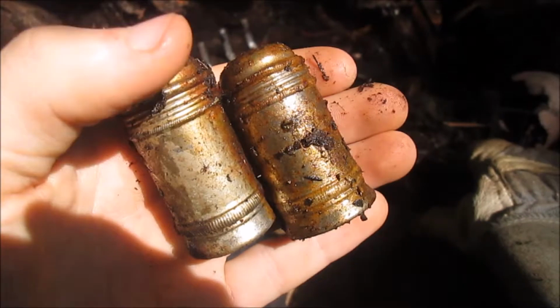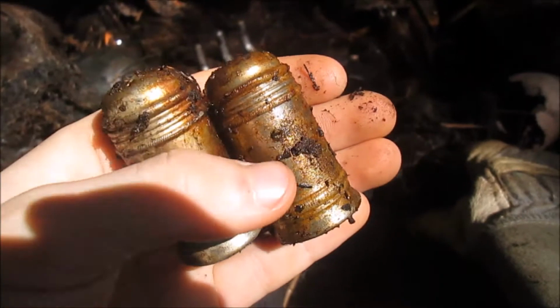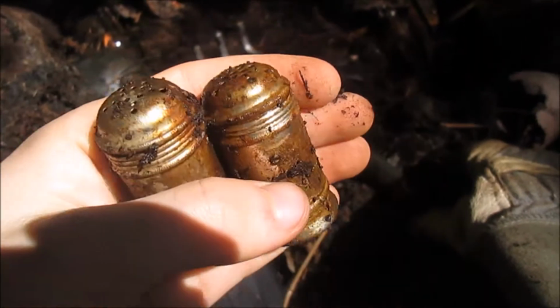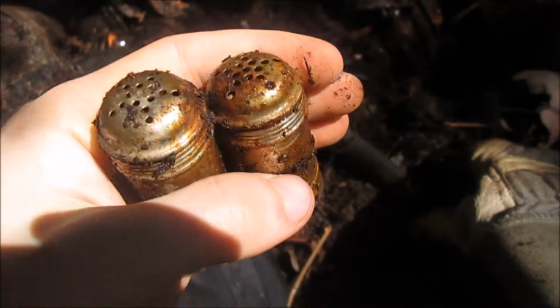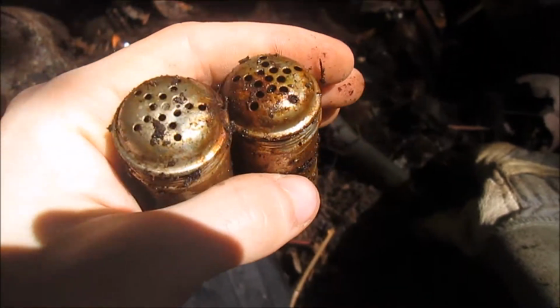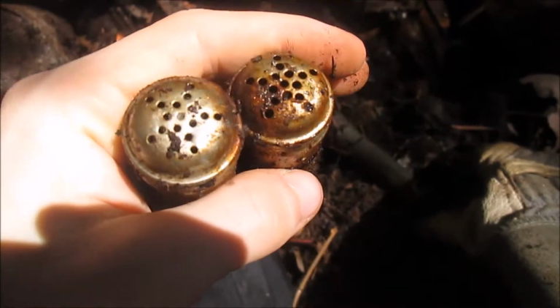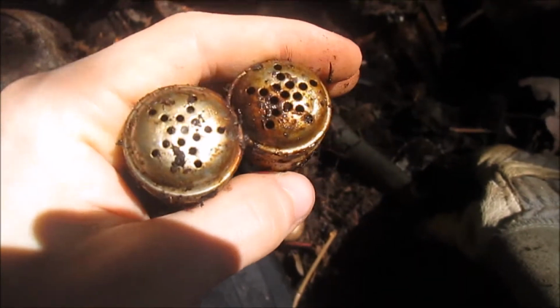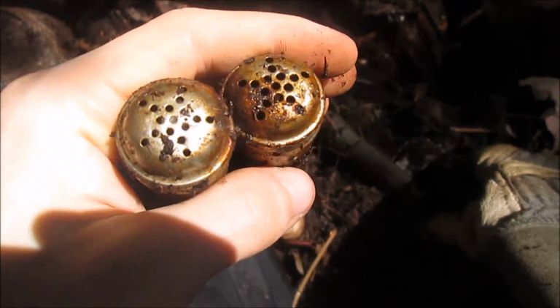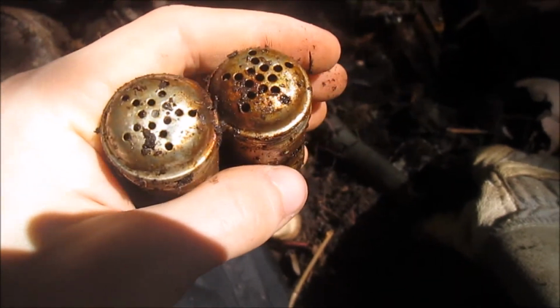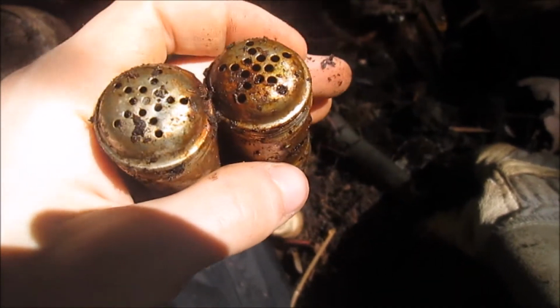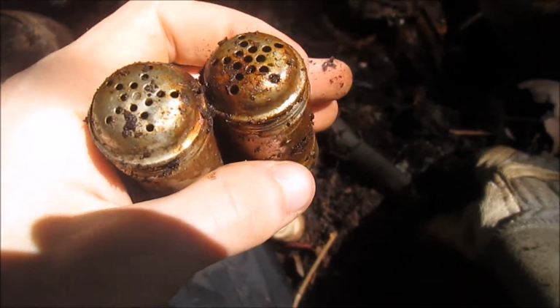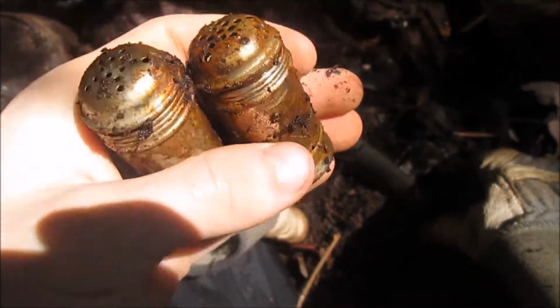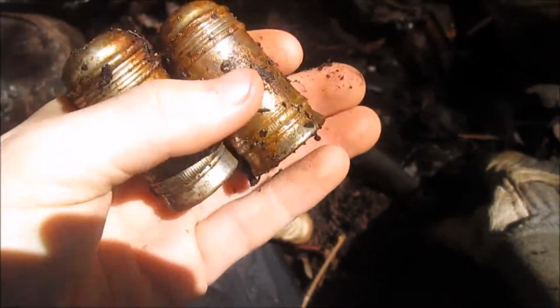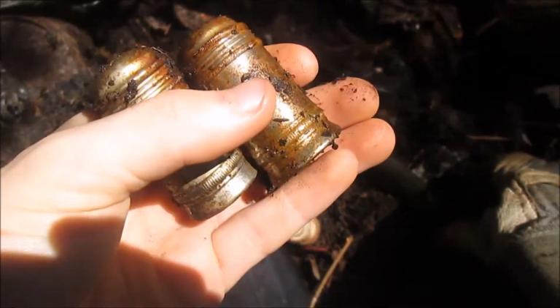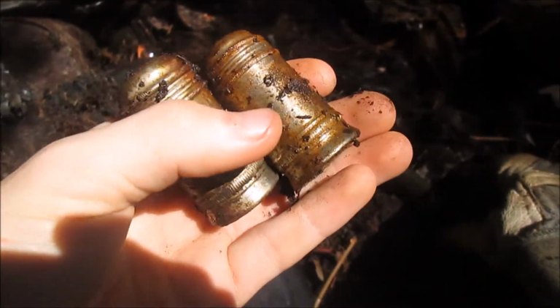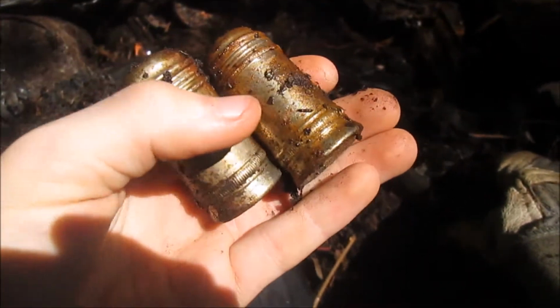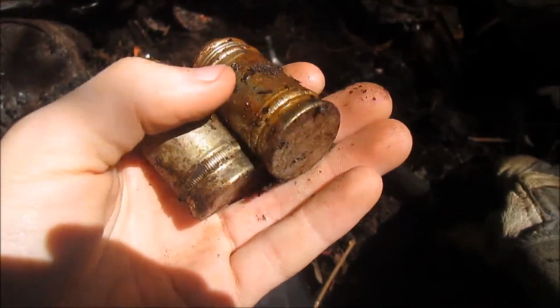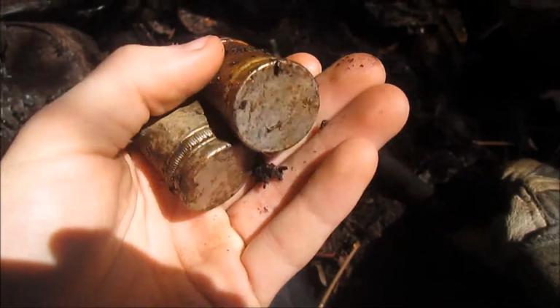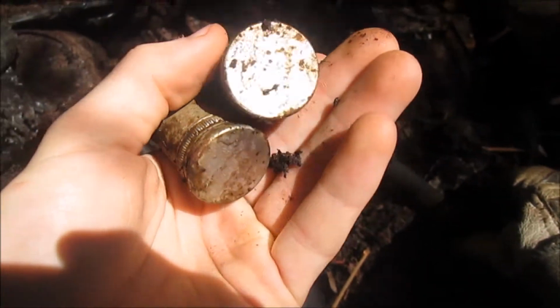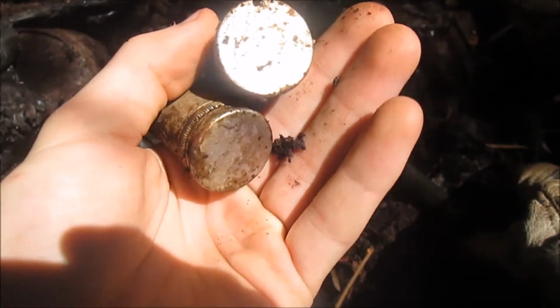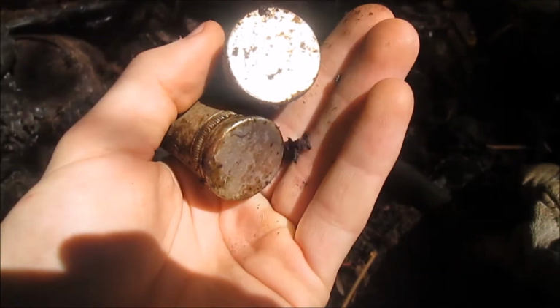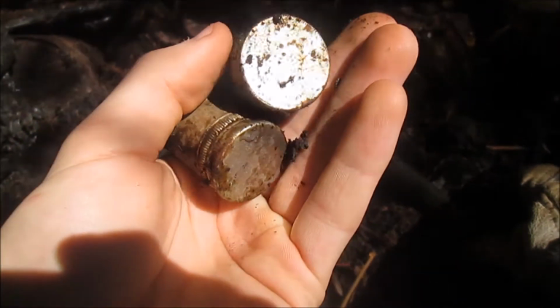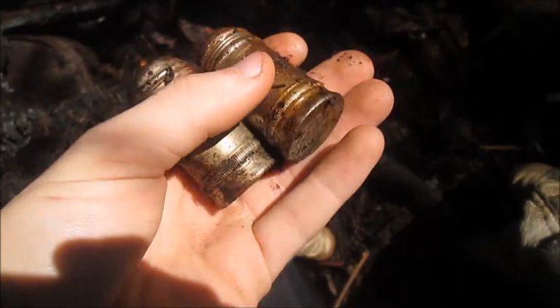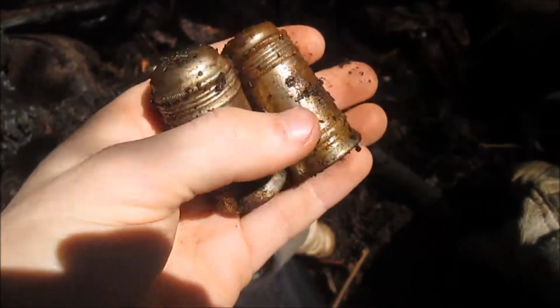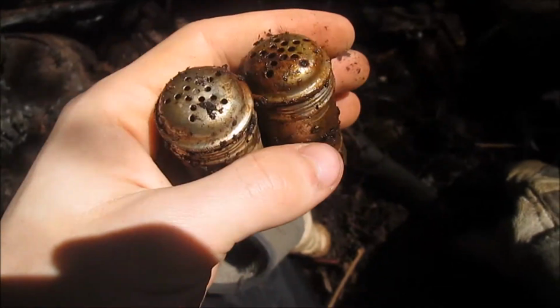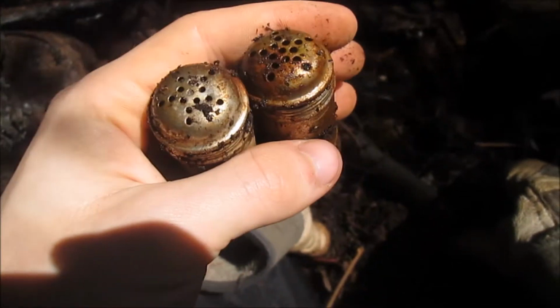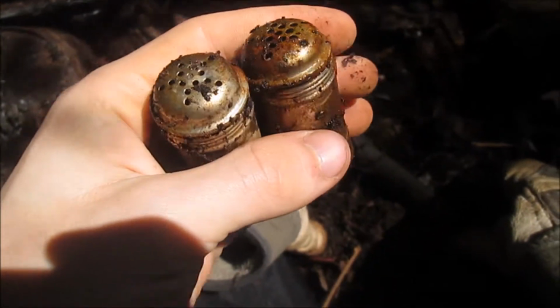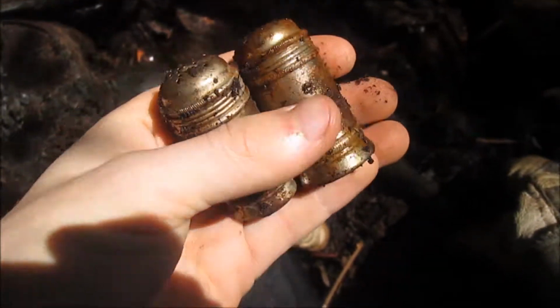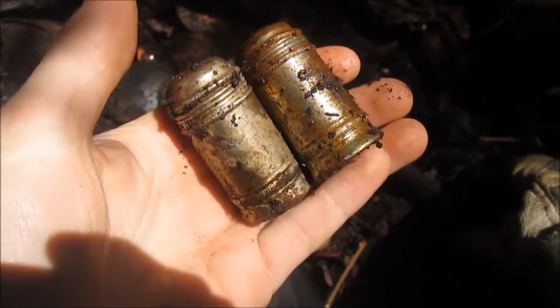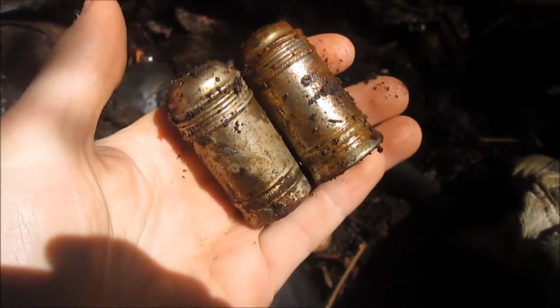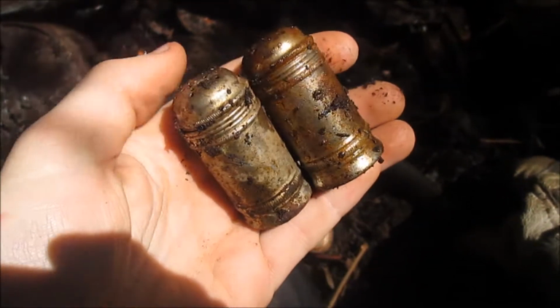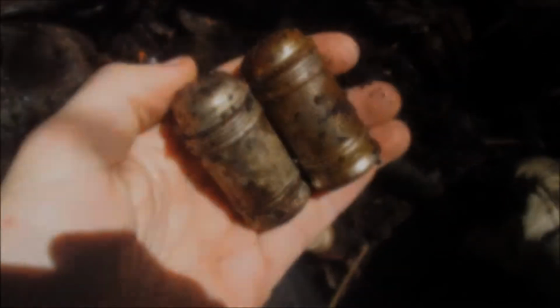We got a couple of salt and pepper shakers — they match each other, and they're pretty close to each other too. Pretty cool. We're gonna keep looking.